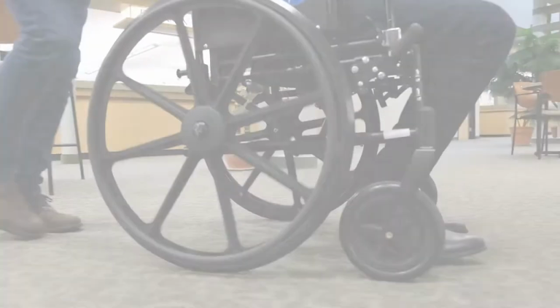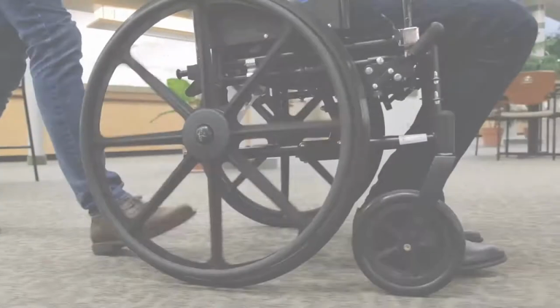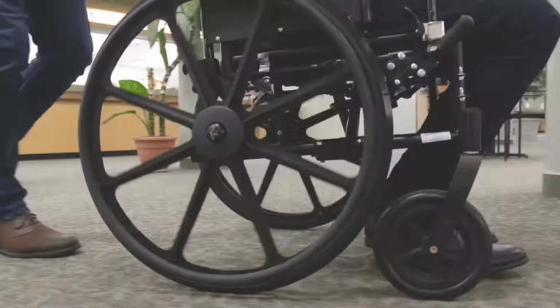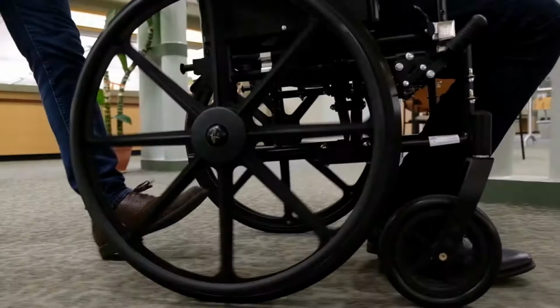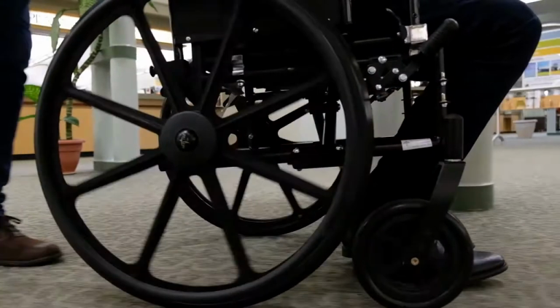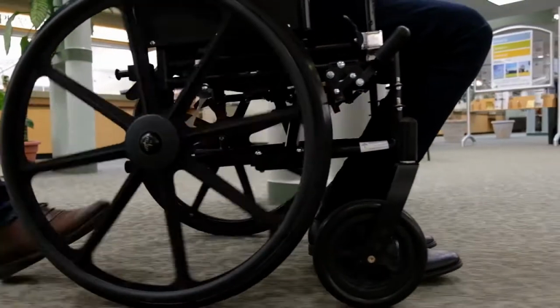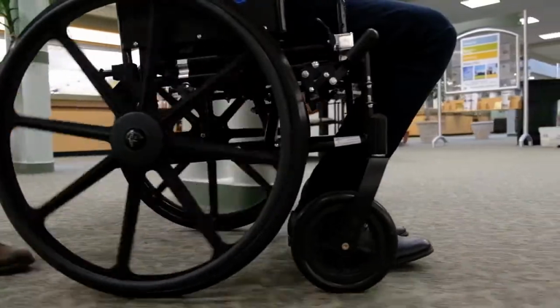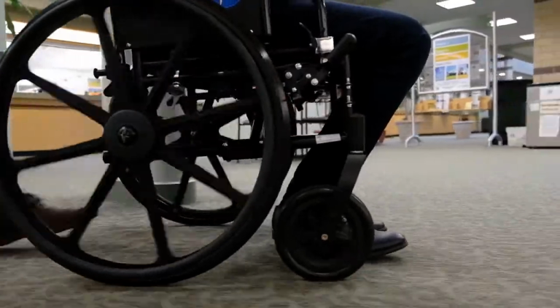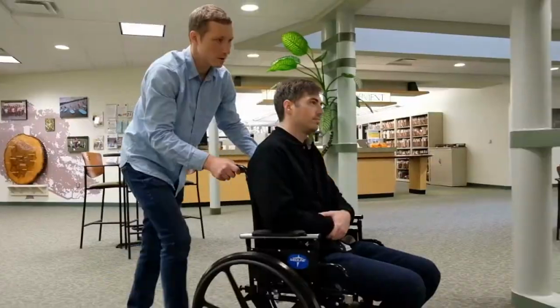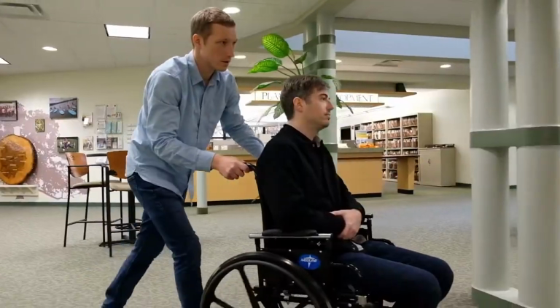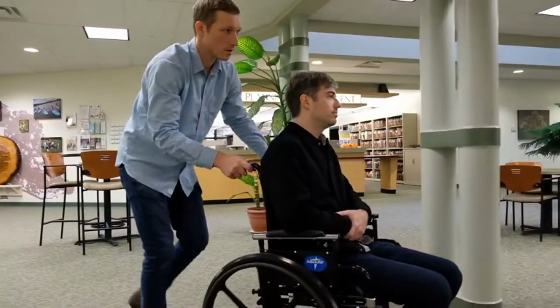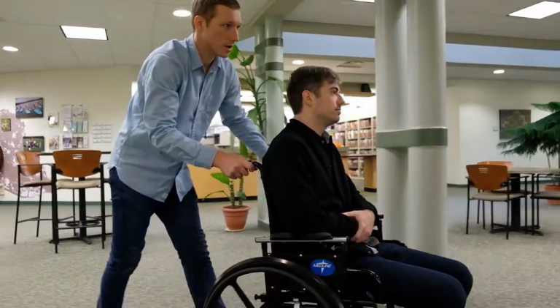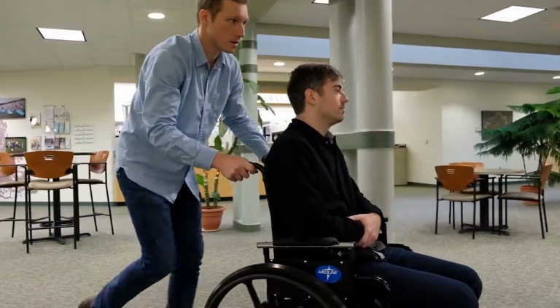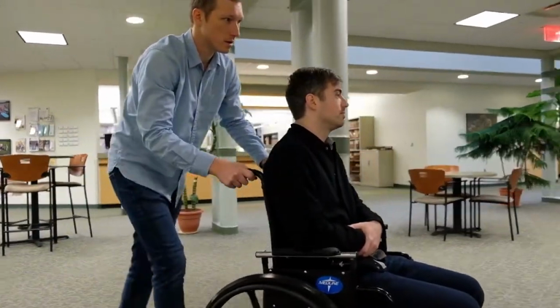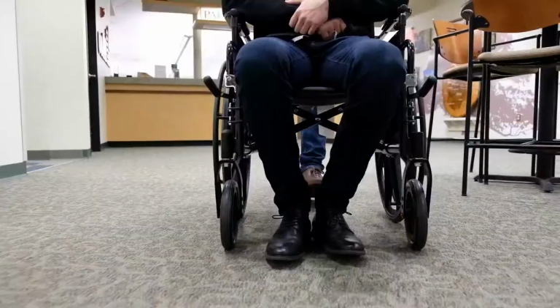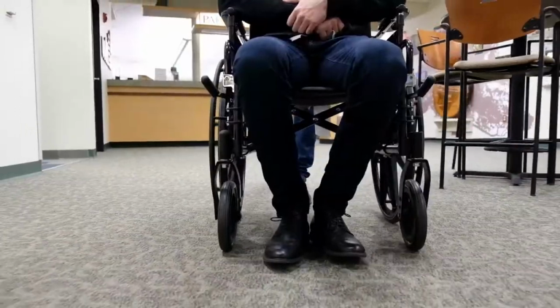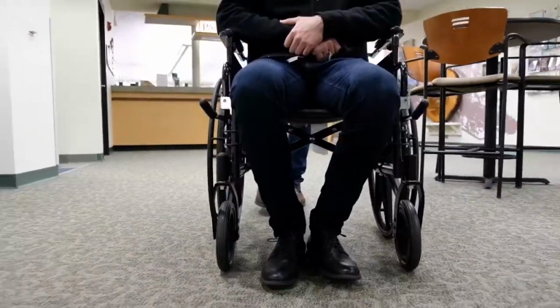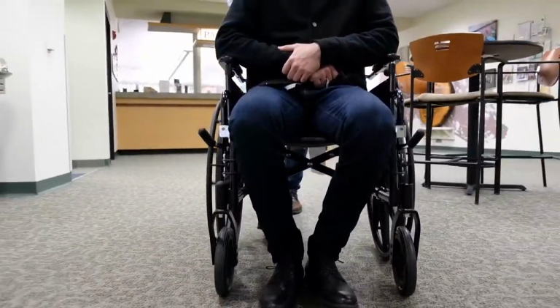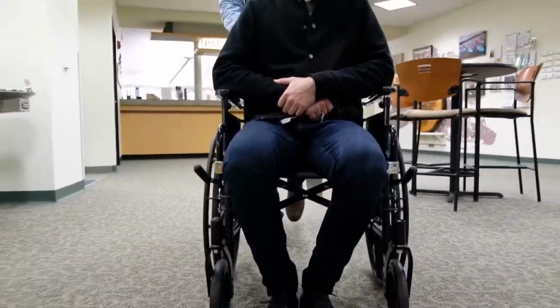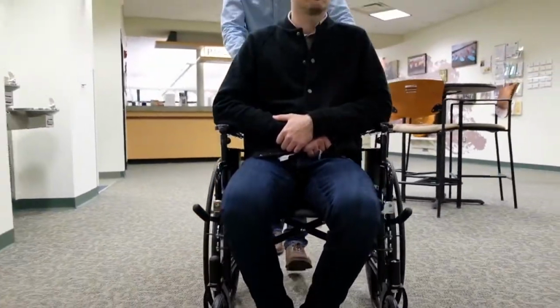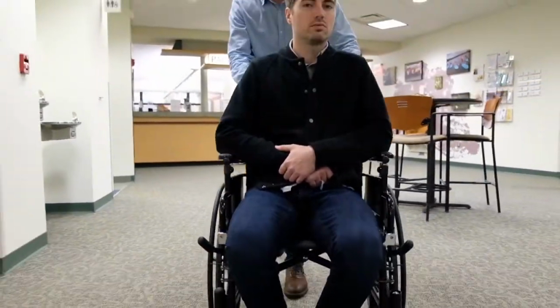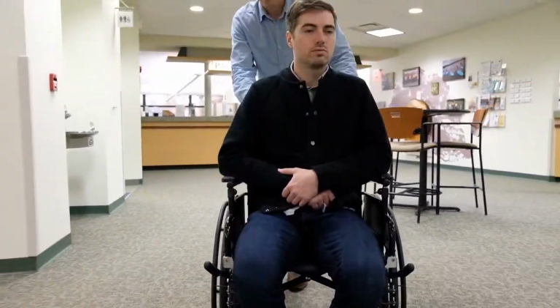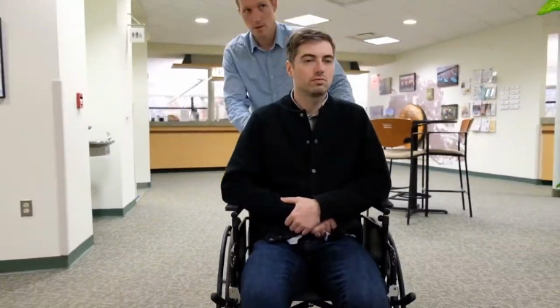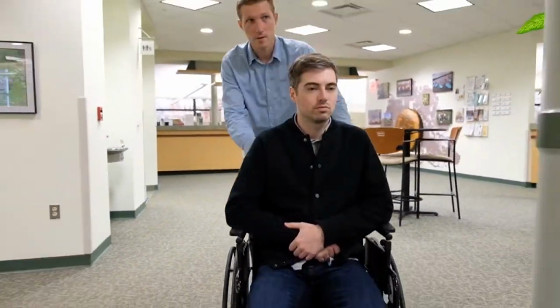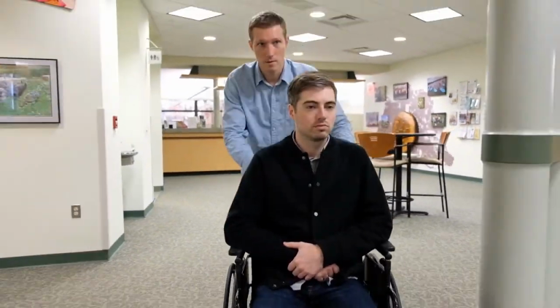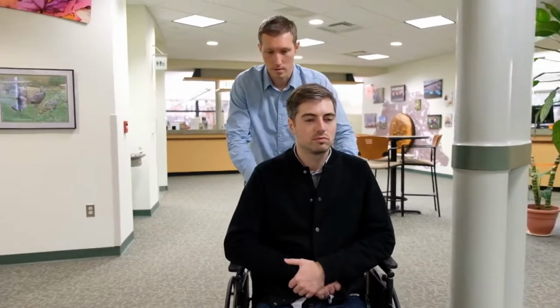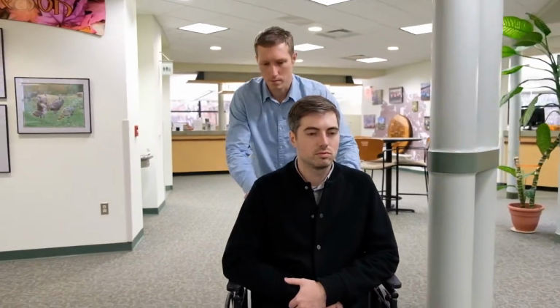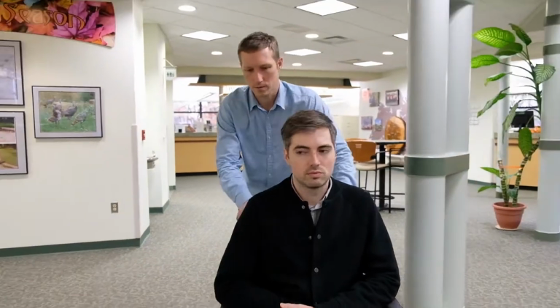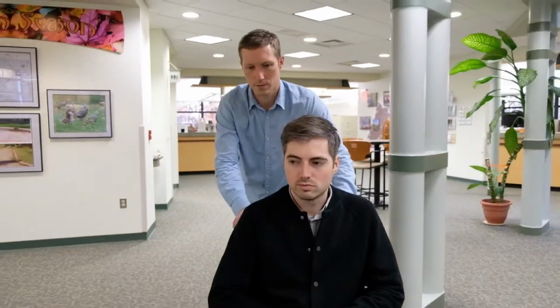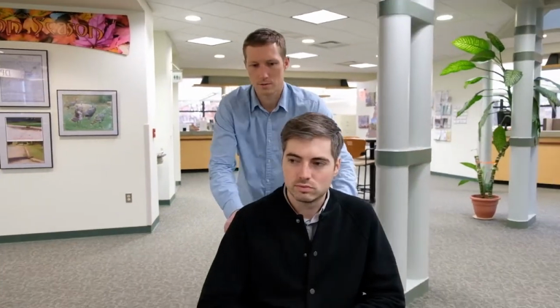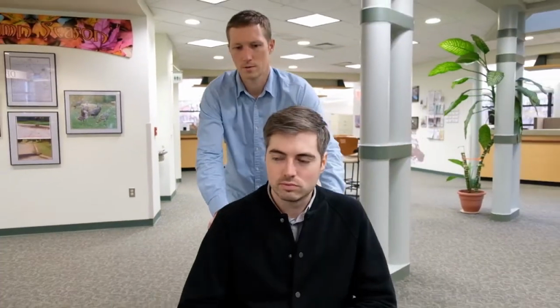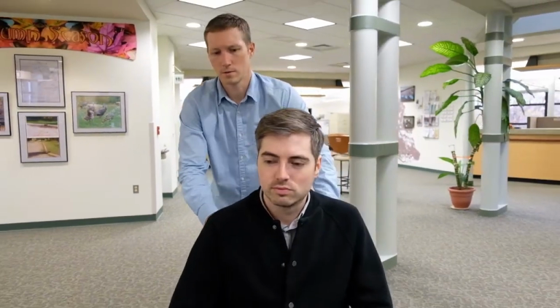The EvacuSafe Freewheel Transit Chair is a light-duty transit chair designed to go both up and down stairs. Its primary usage is in care homes and private residences.